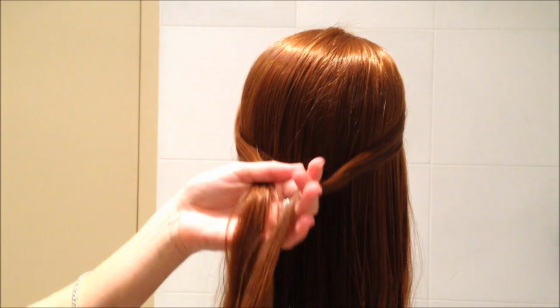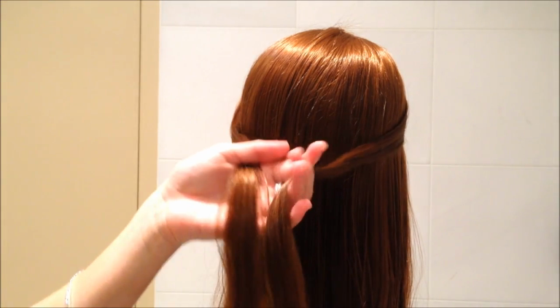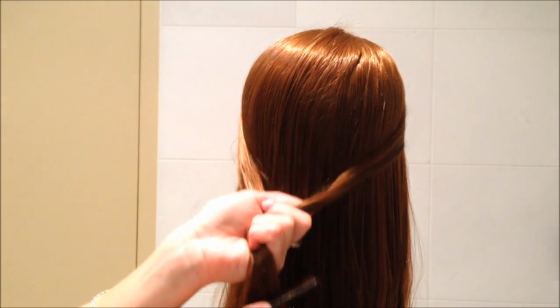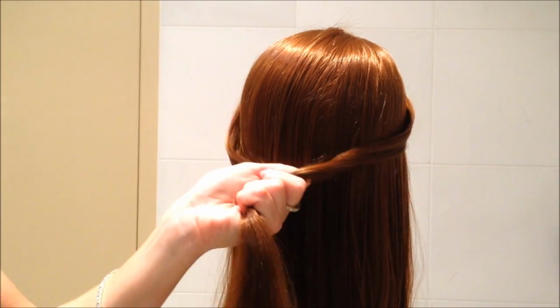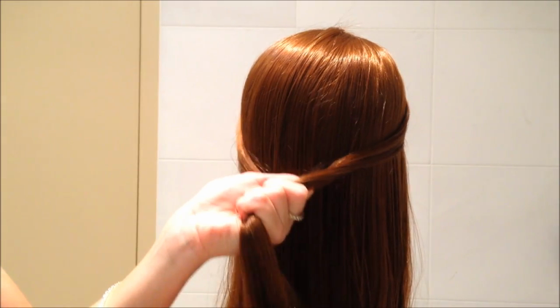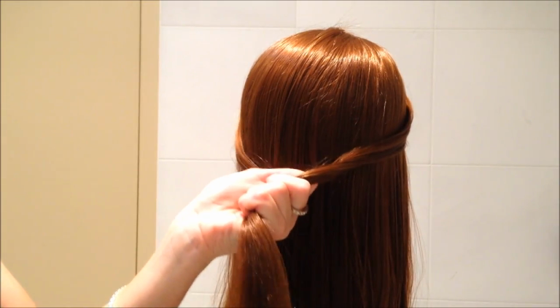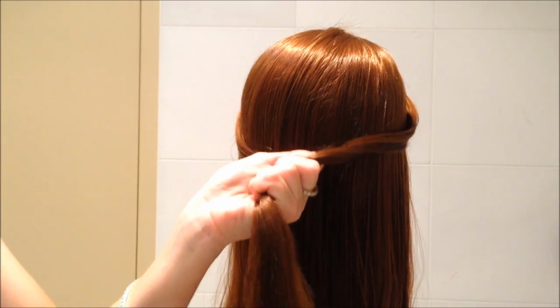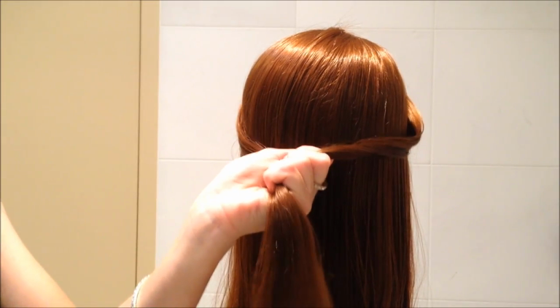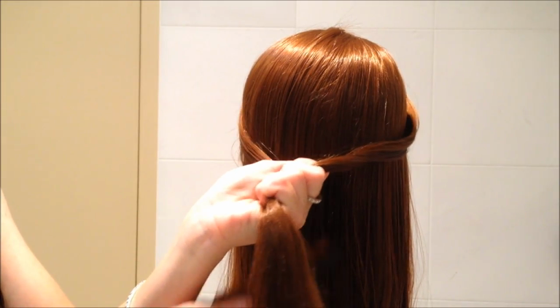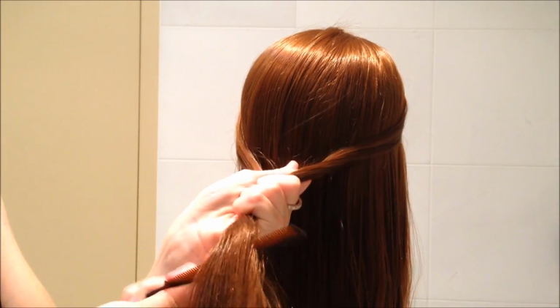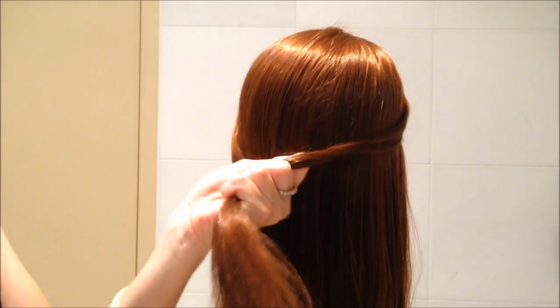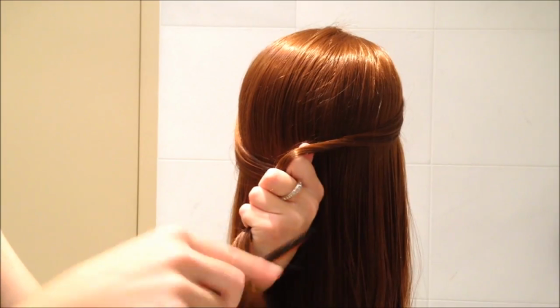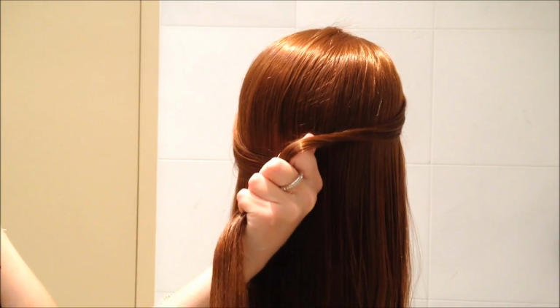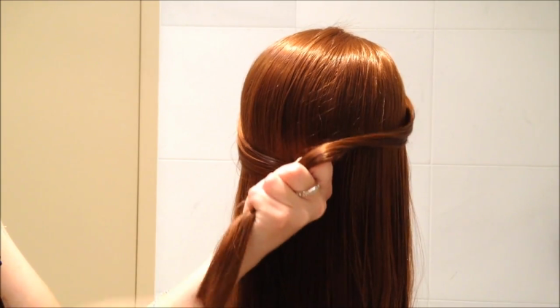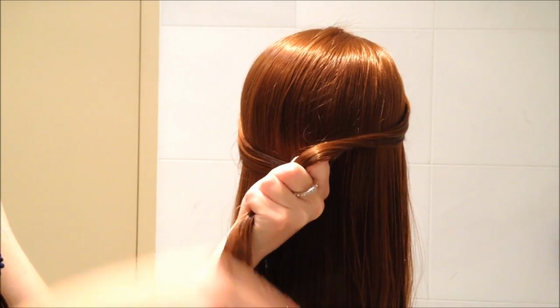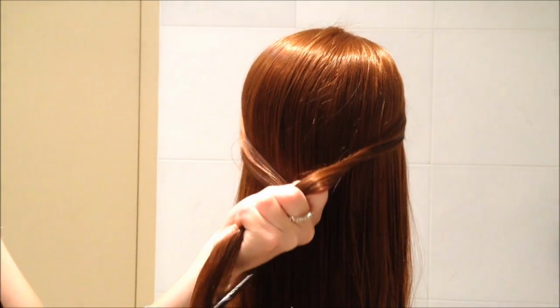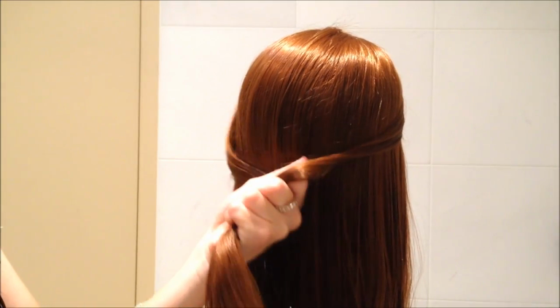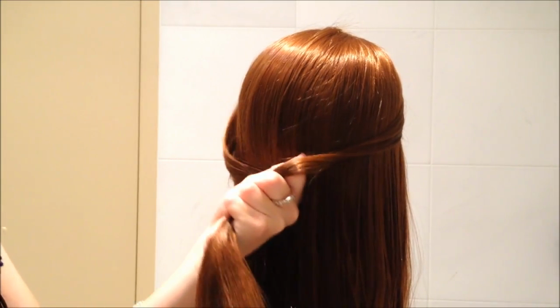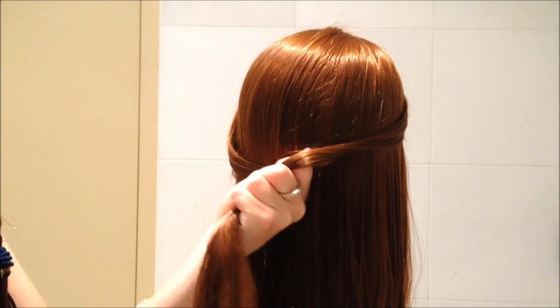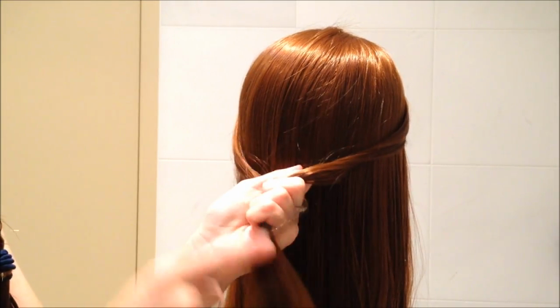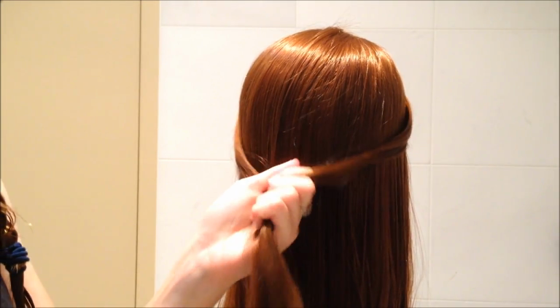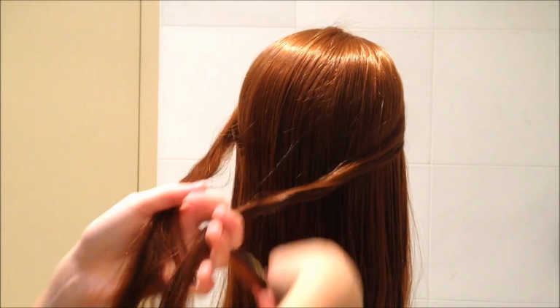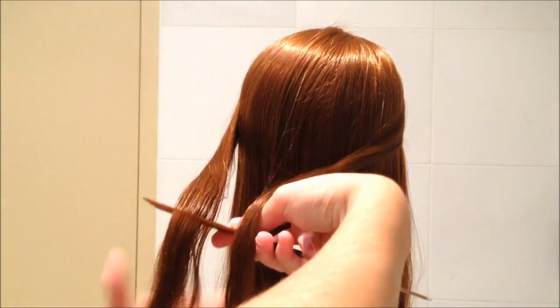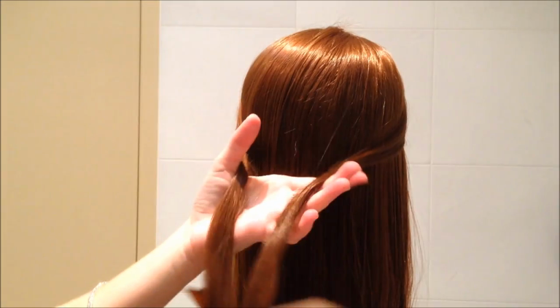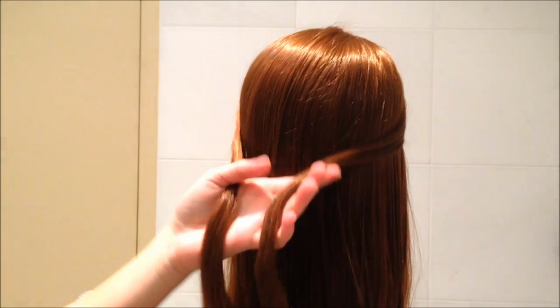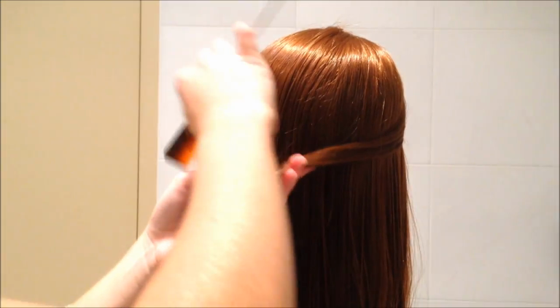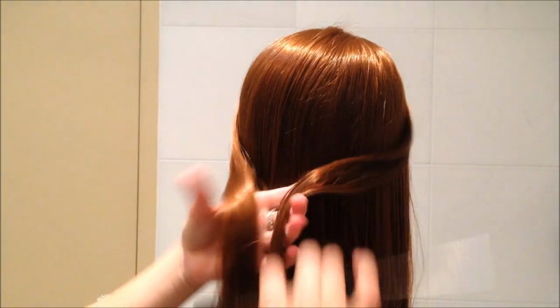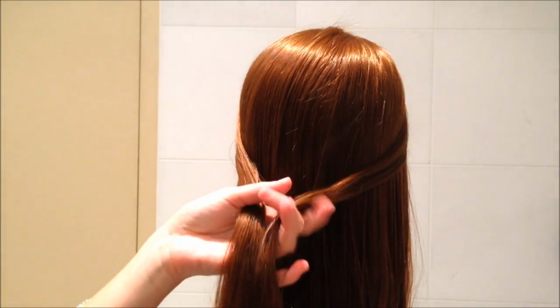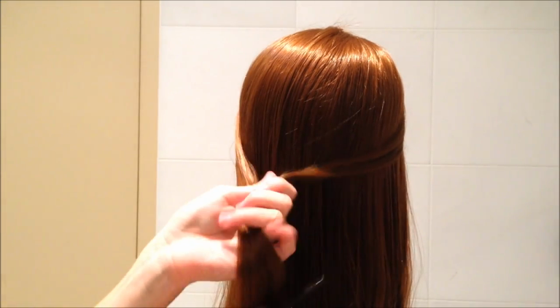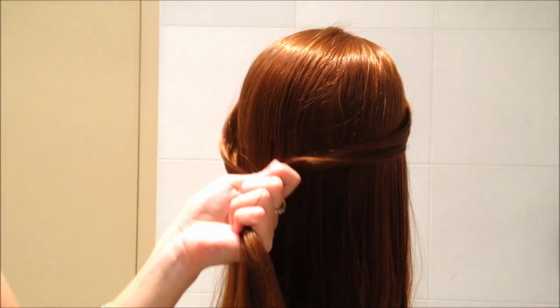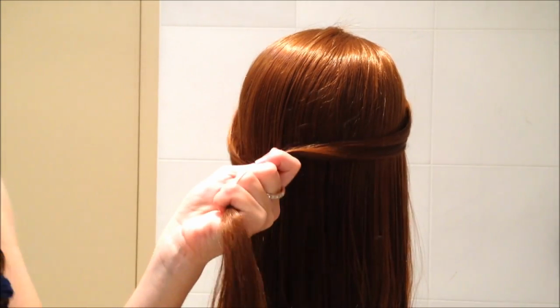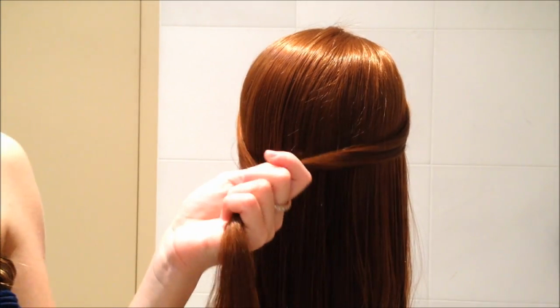This is a bit of a confusing knot to do, so please just bear with me if you don't understand it straight away — that's alright. I will leave the link below for the Cute Girls Hairstyles version so you can have a go at that too.